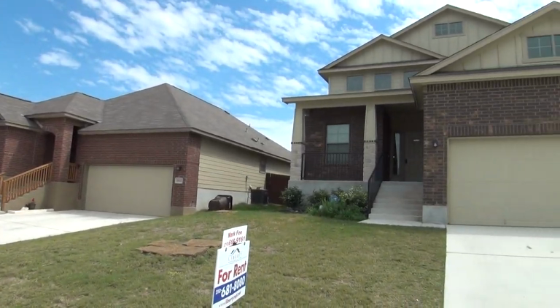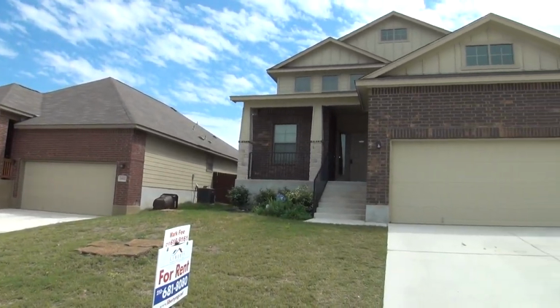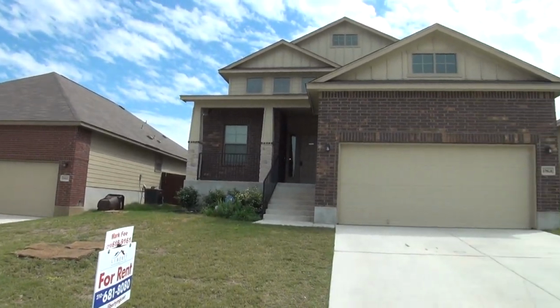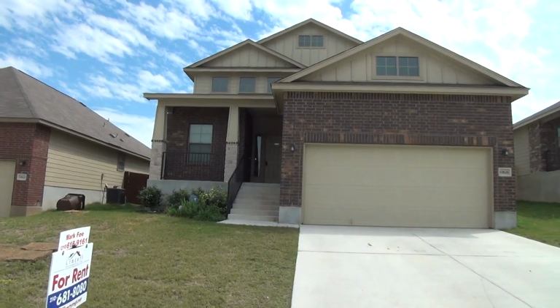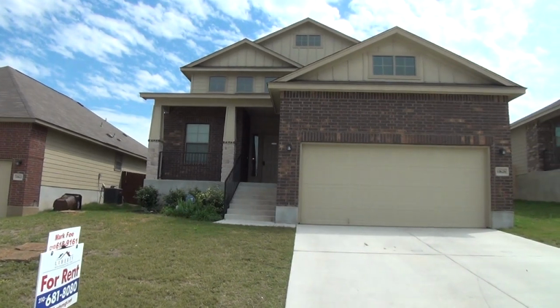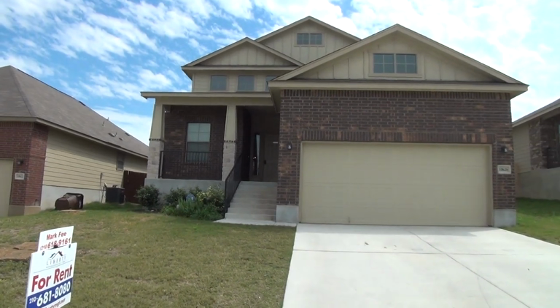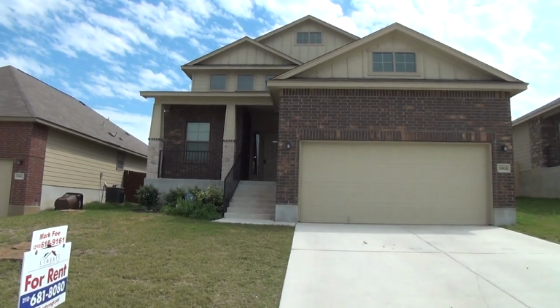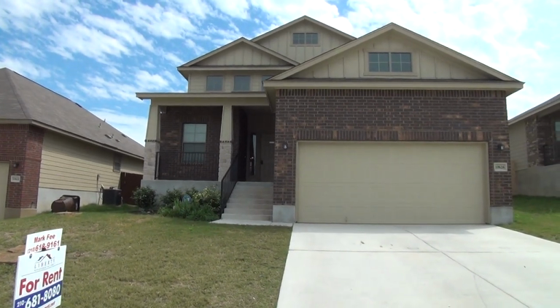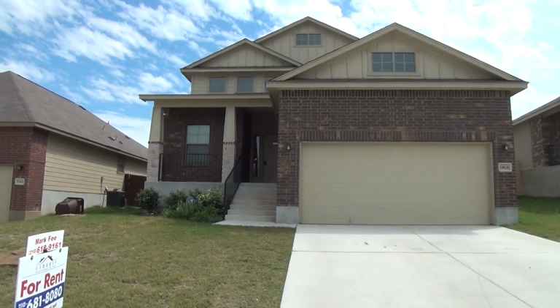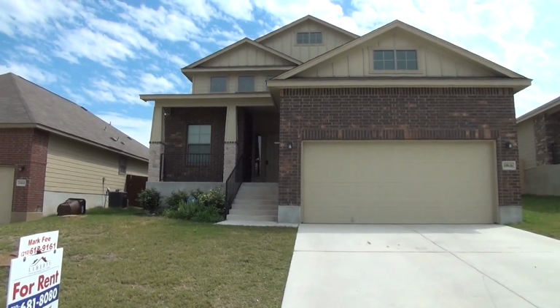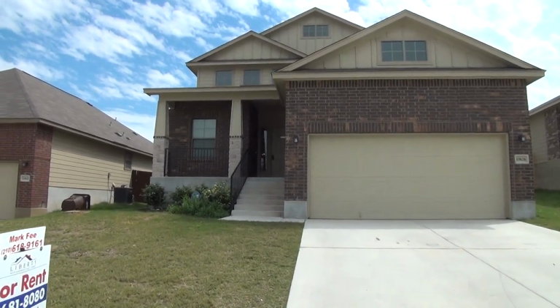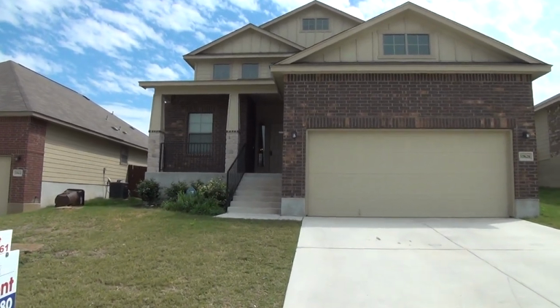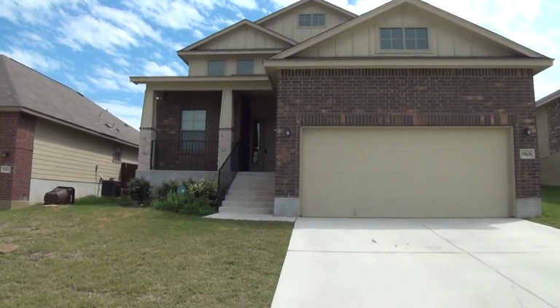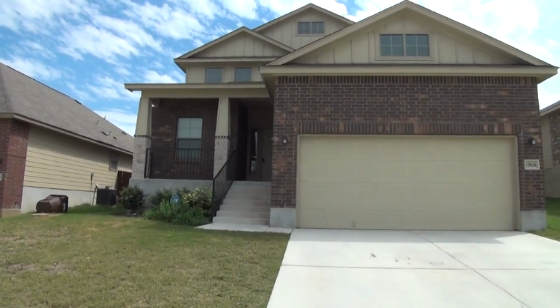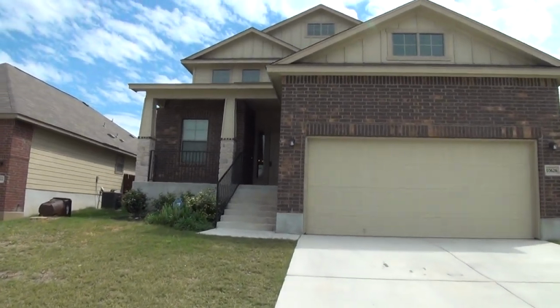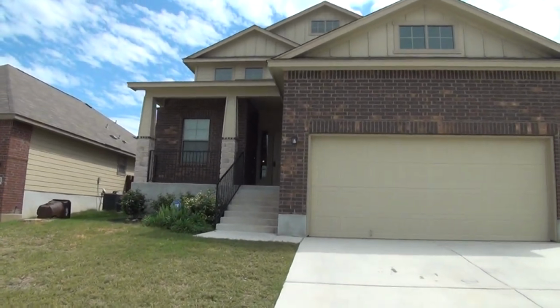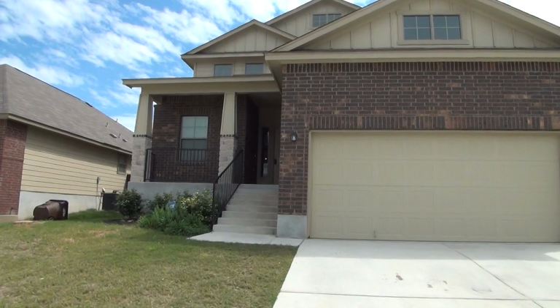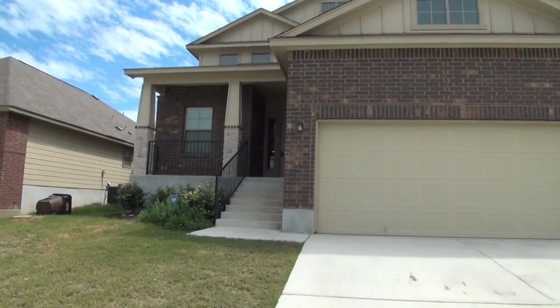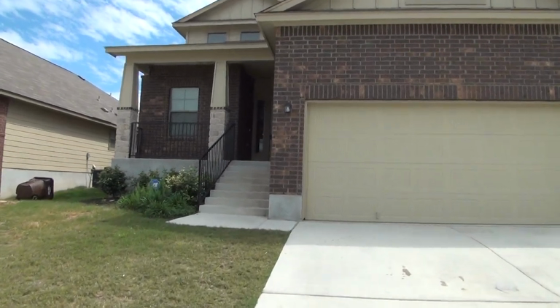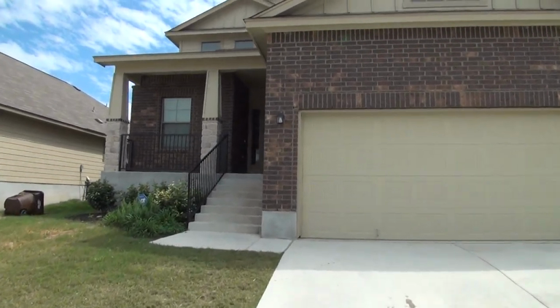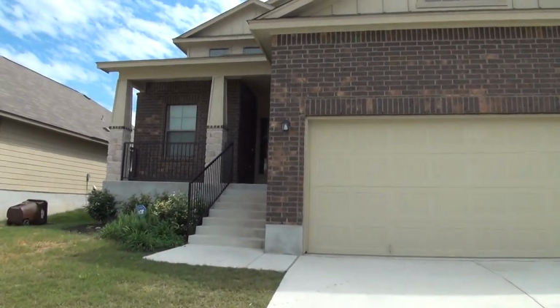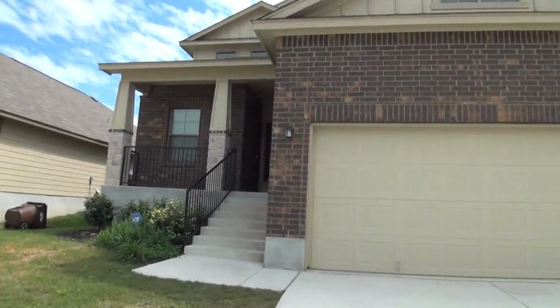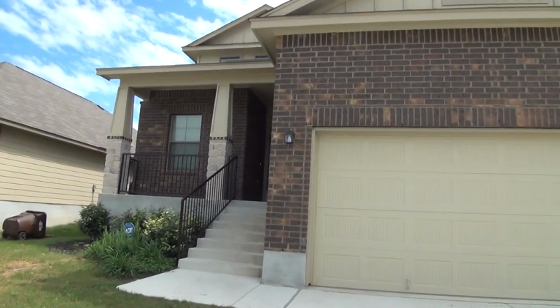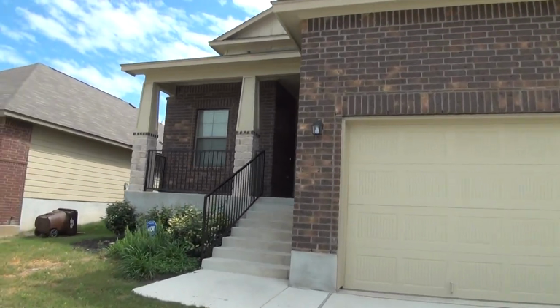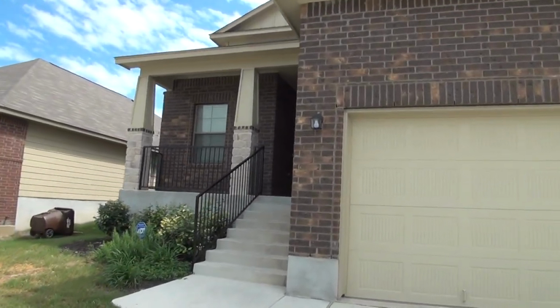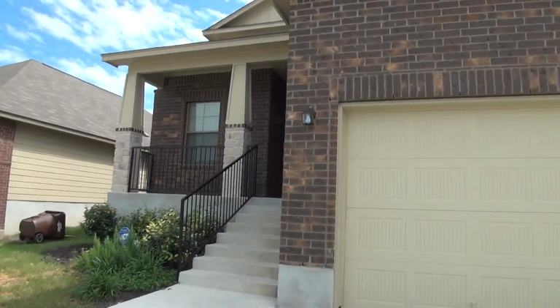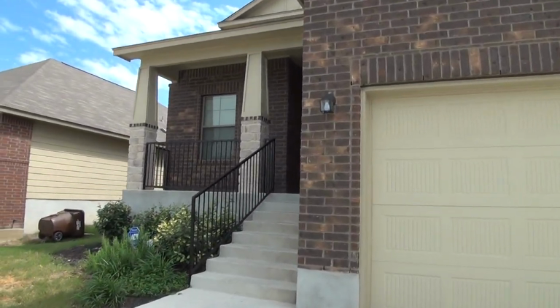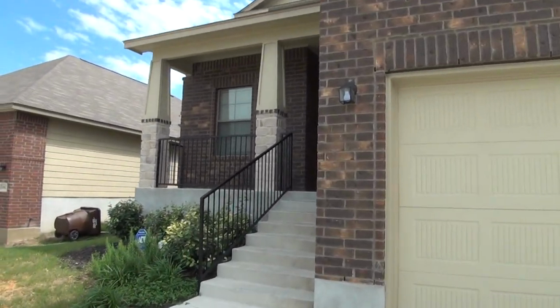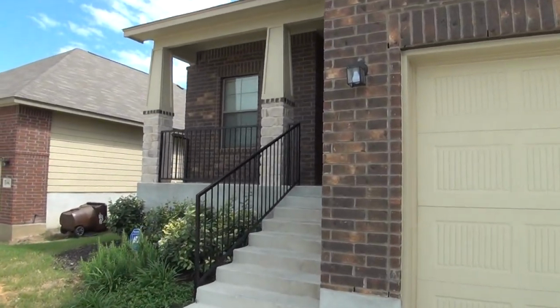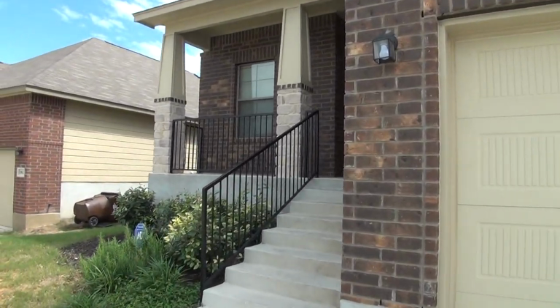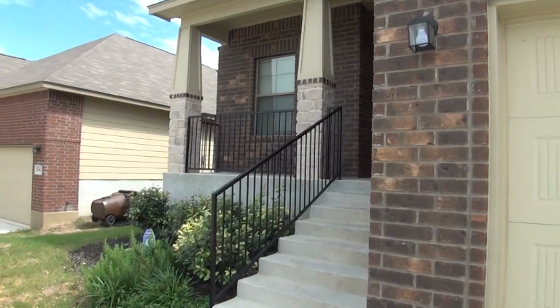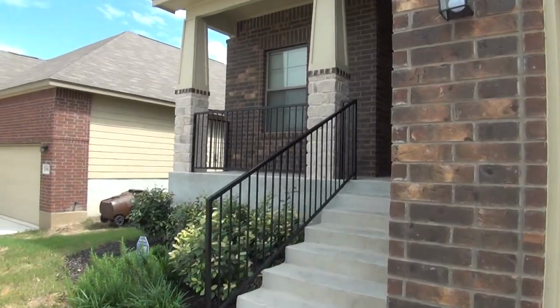Going to take a look inside this house. This house was built in 2011. This is a three bedroom, two and a half bath. Square footage is roughly 1,844 square feet.